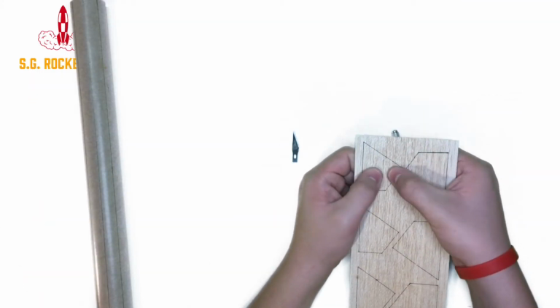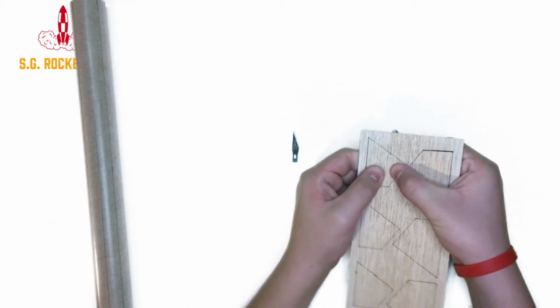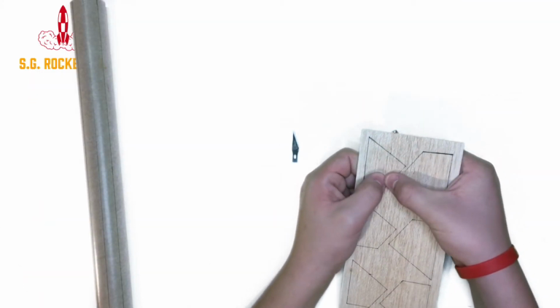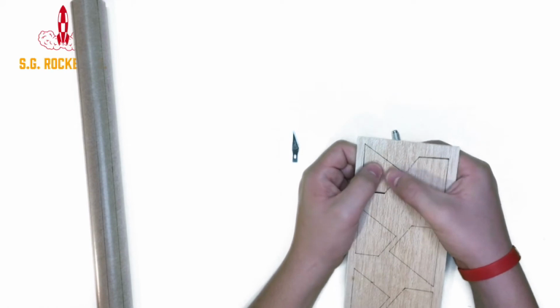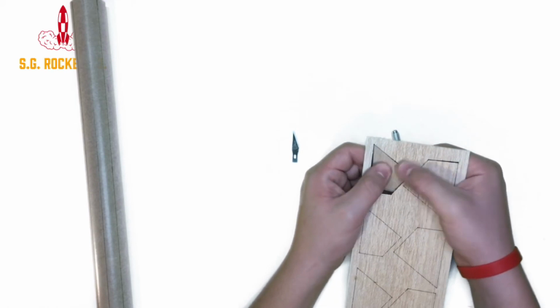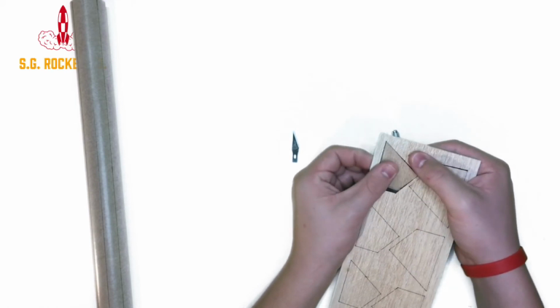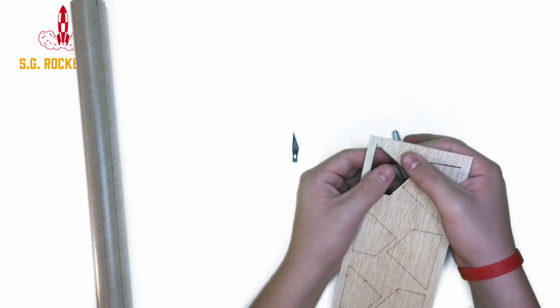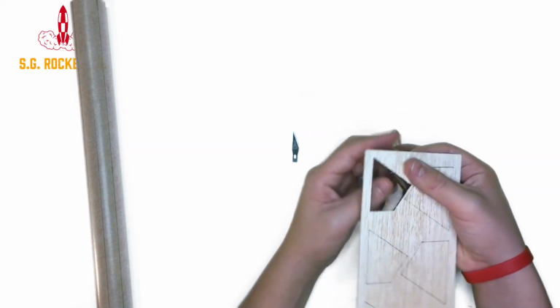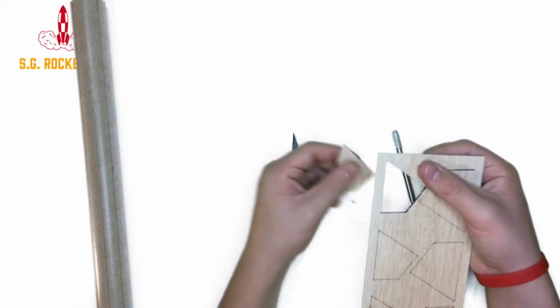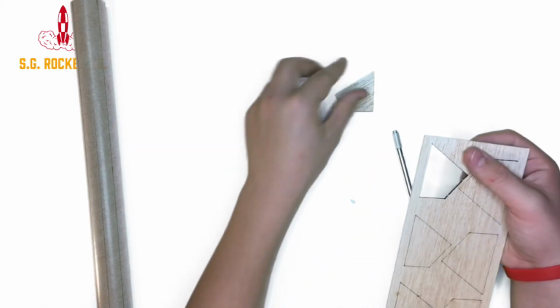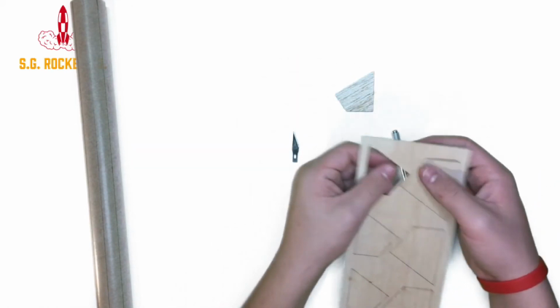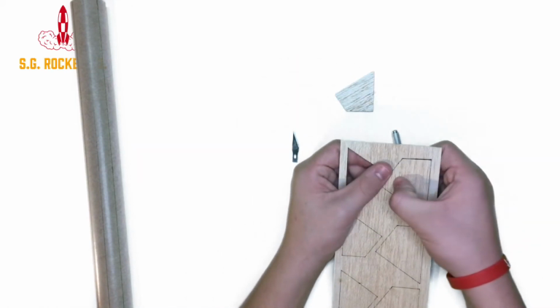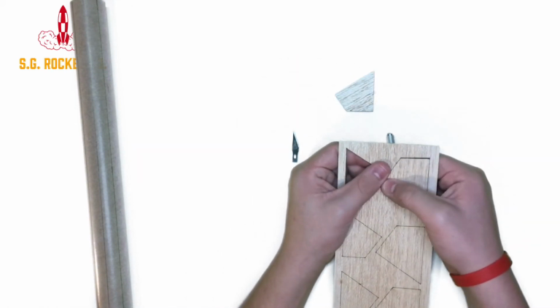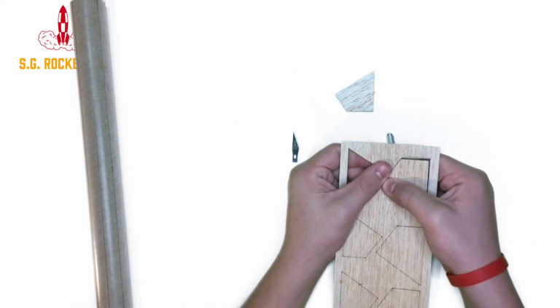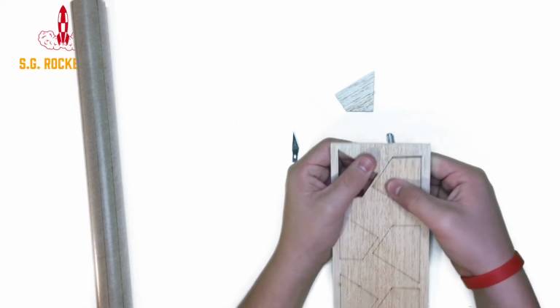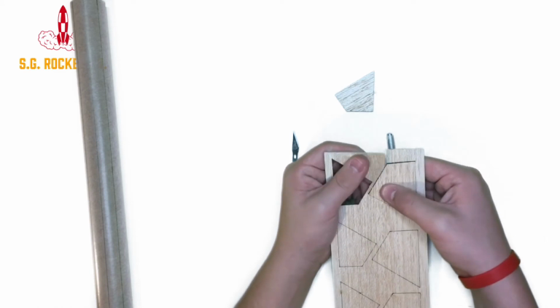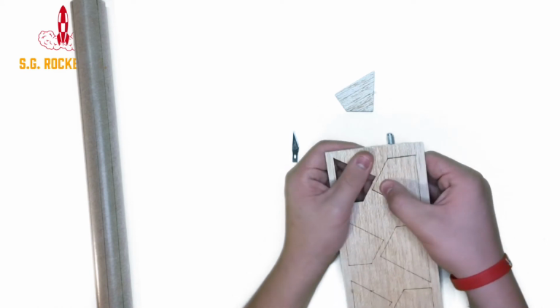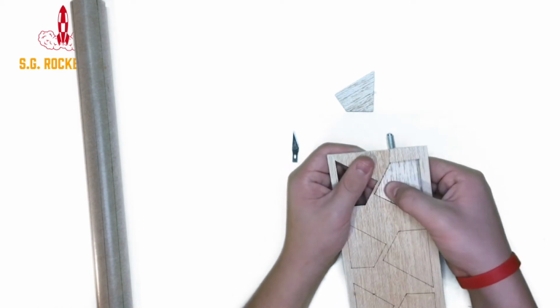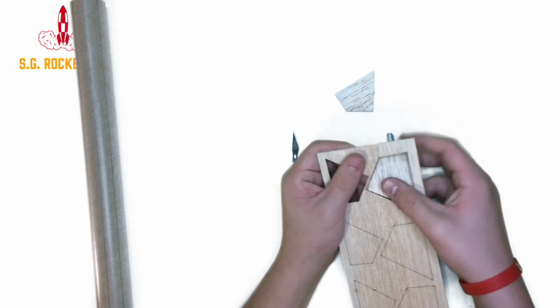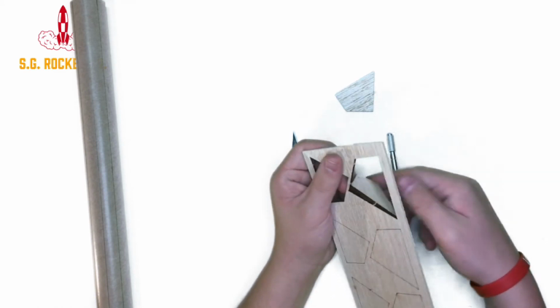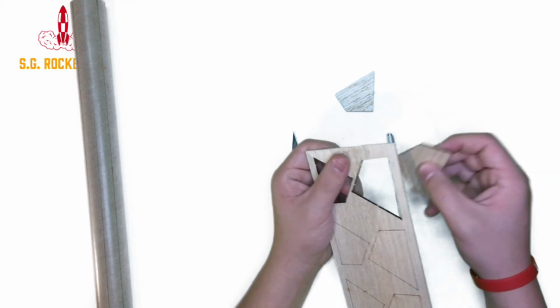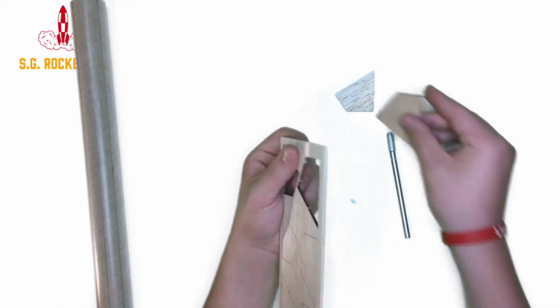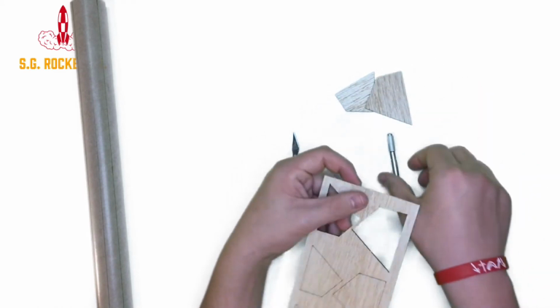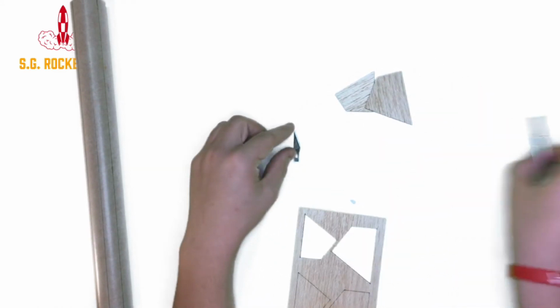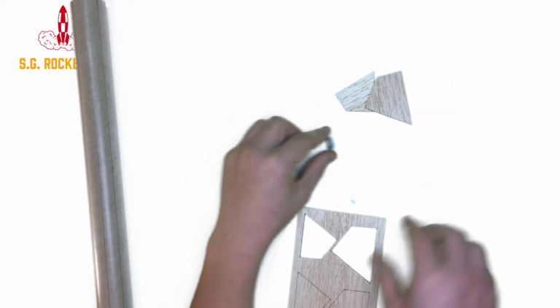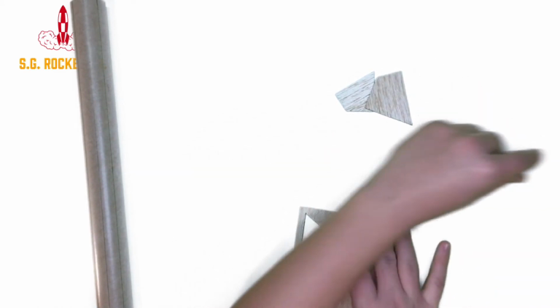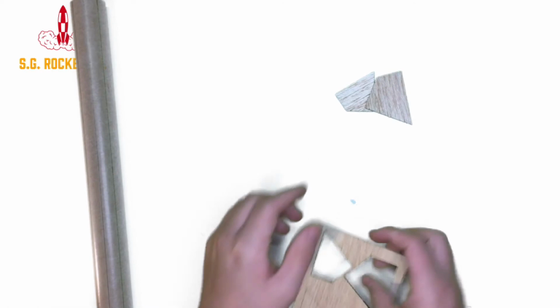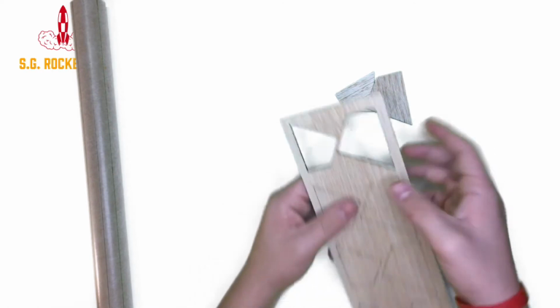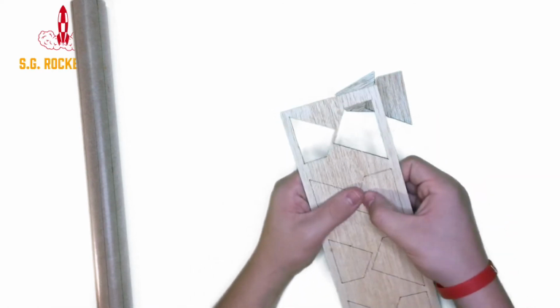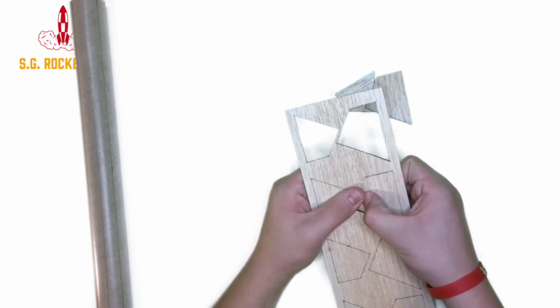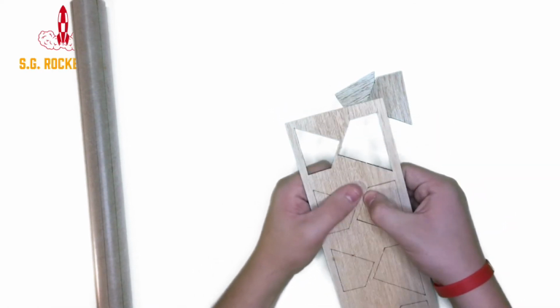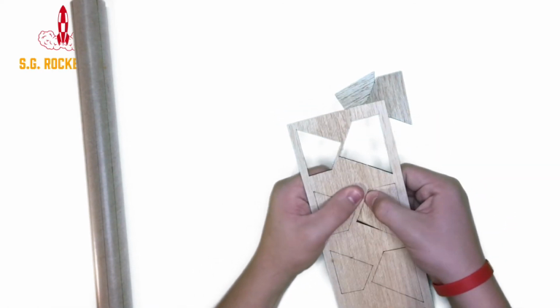And while the motor mount is drying, you can work on the fins. First, you're going to want to take the balsa wood fins and bring them out of the pattern that they come in. Be very careful when doing this — you do not want to crack the fins themselves.